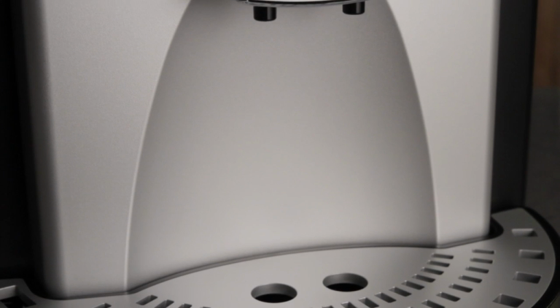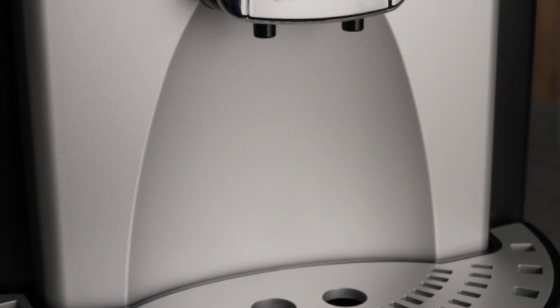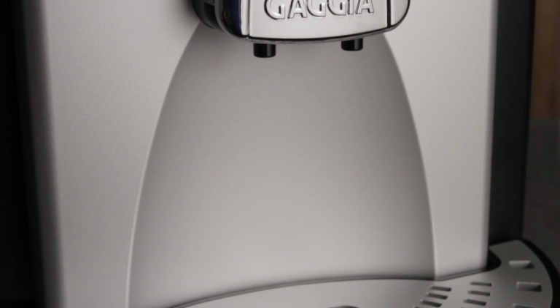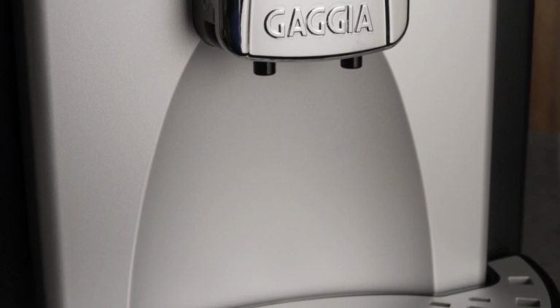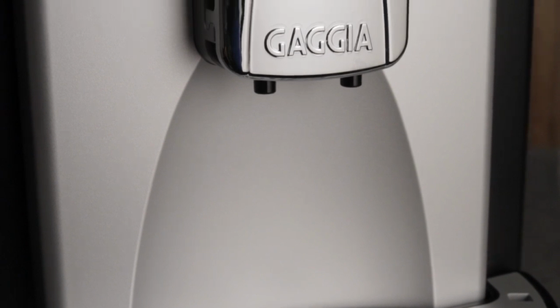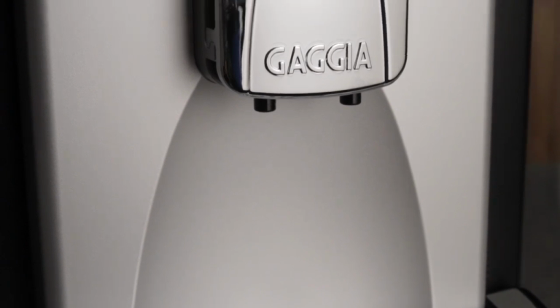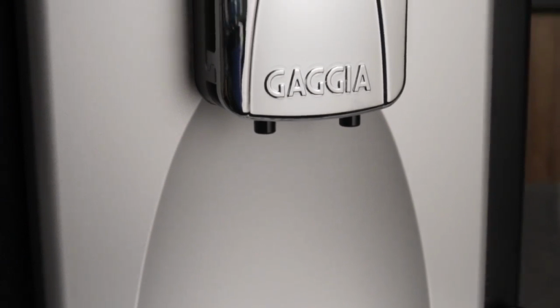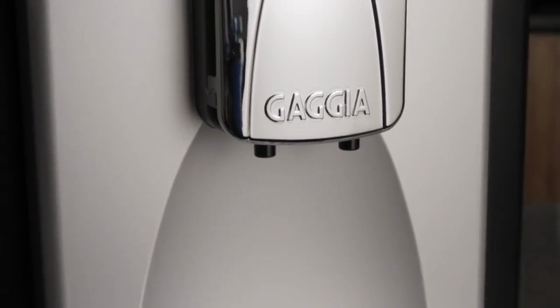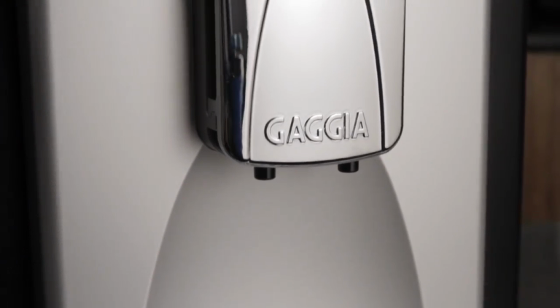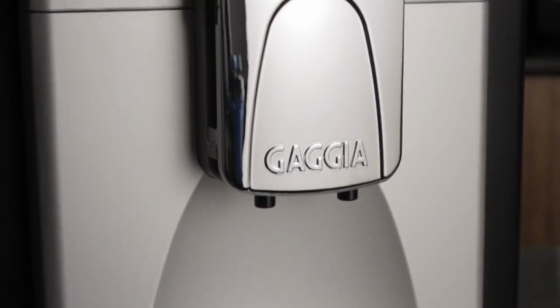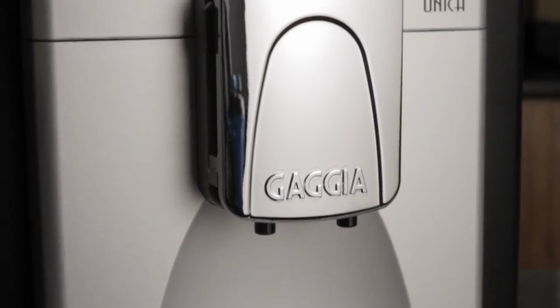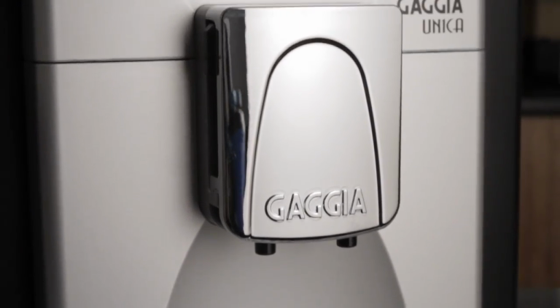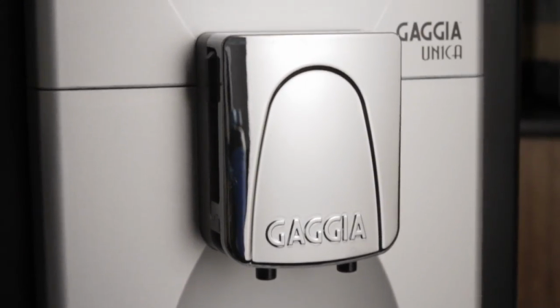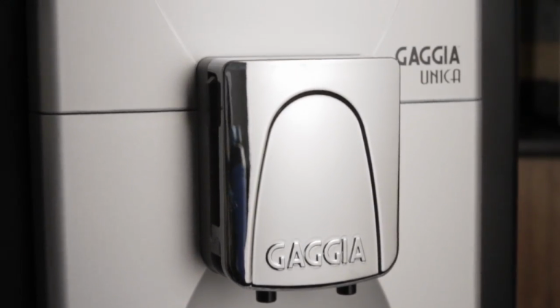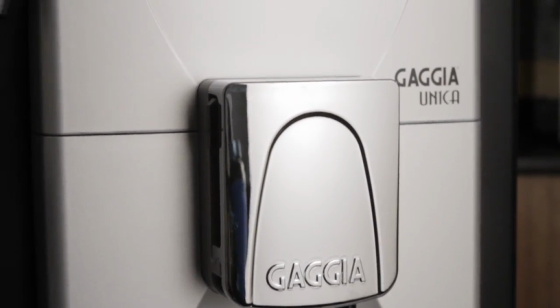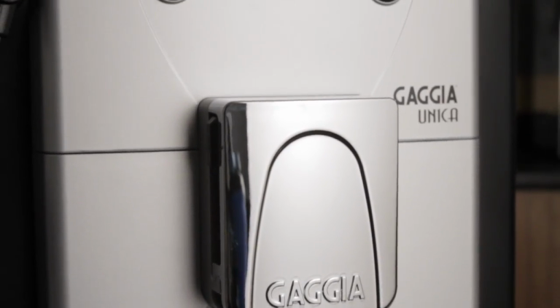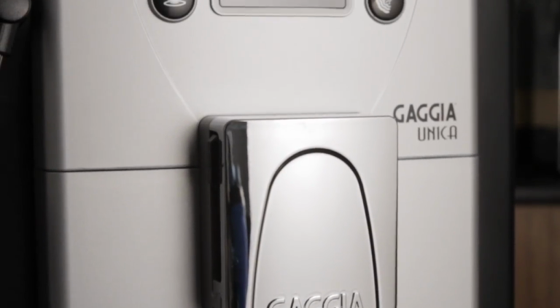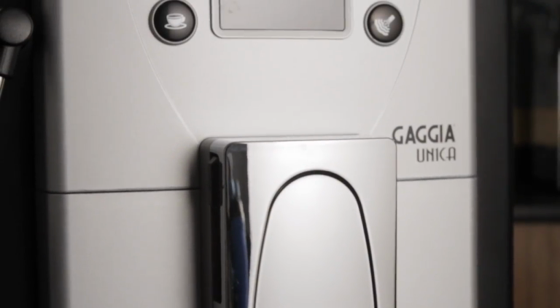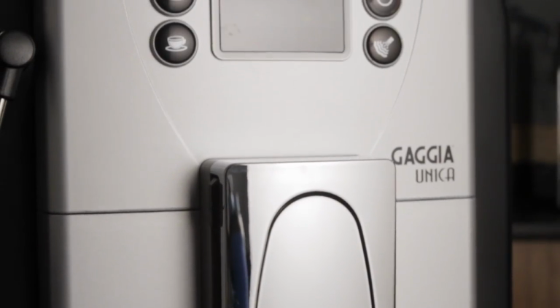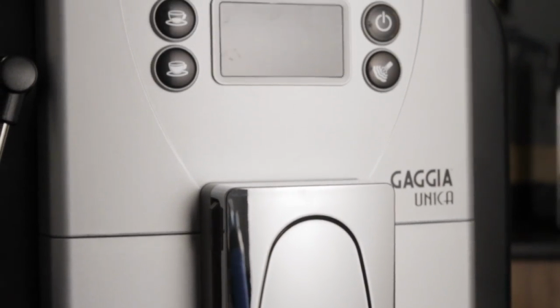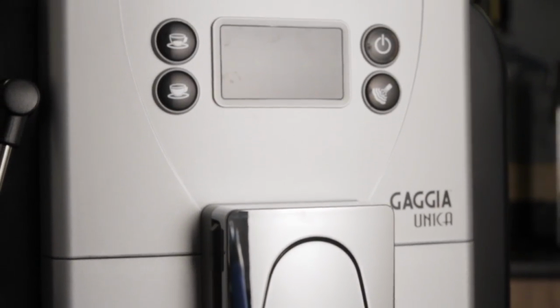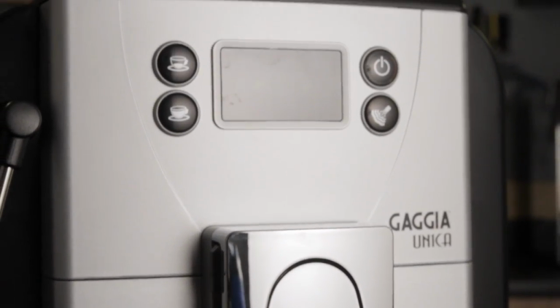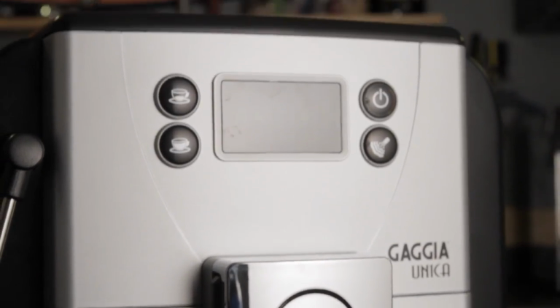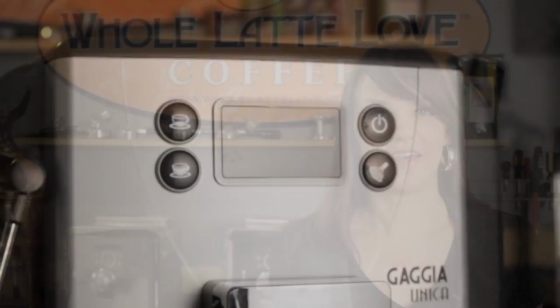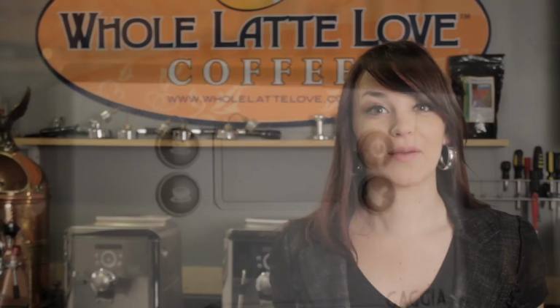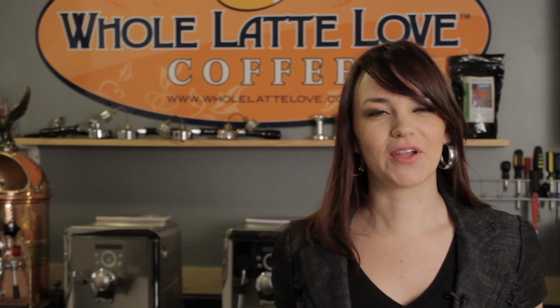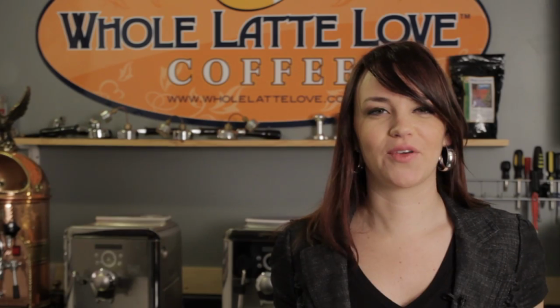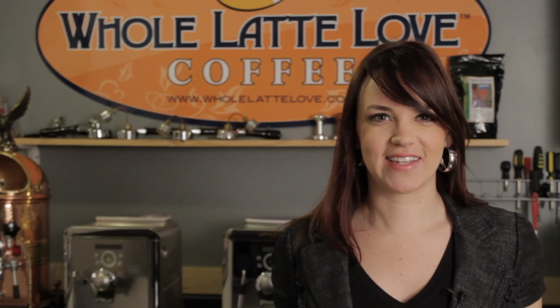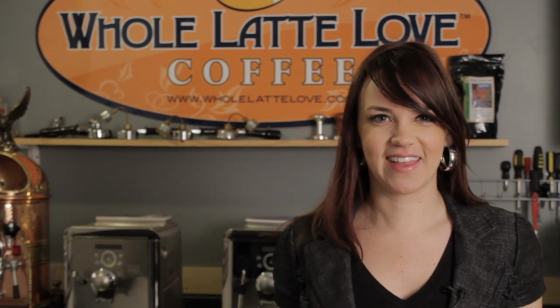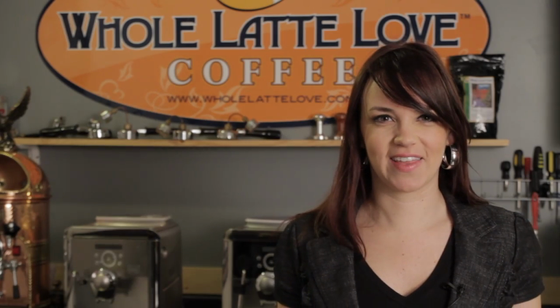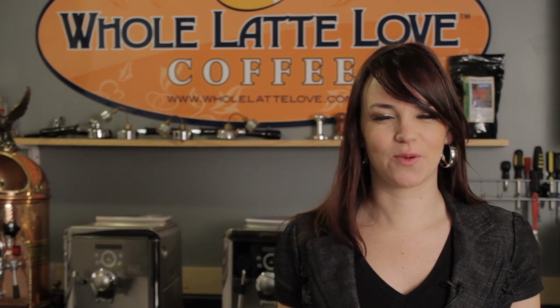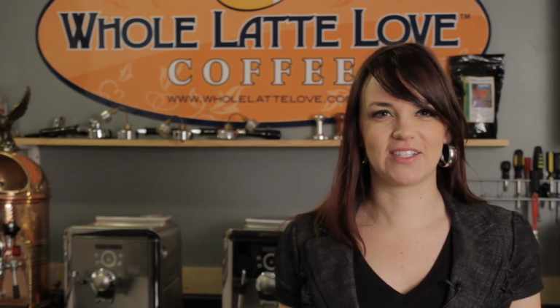For high-end coffee without the high-end price, go for the worry-free, easy-to-use Gaggia Unica. I'm Morgan with Whole Latte Love. Thanks for watching.